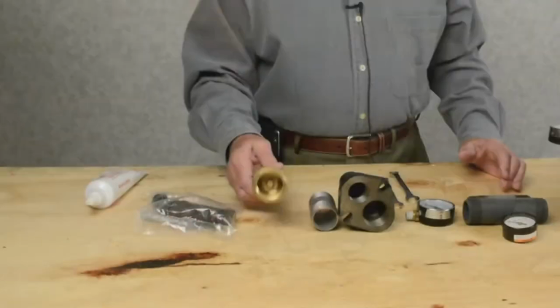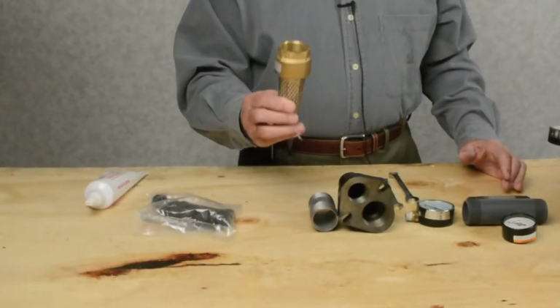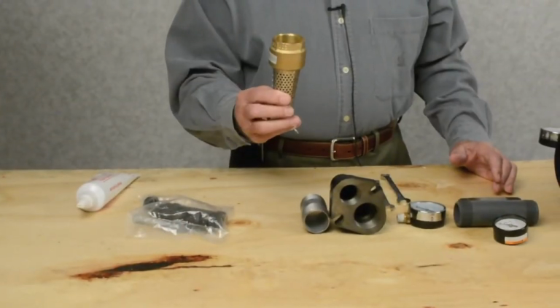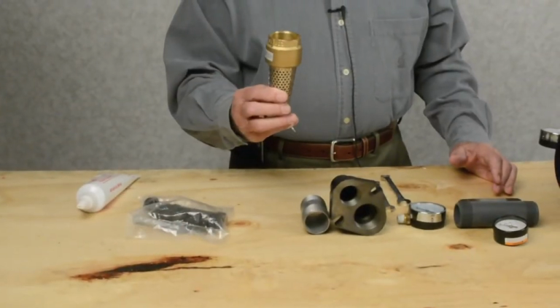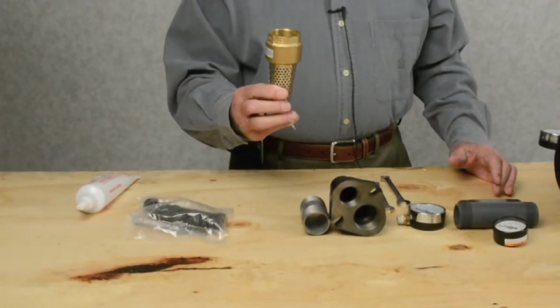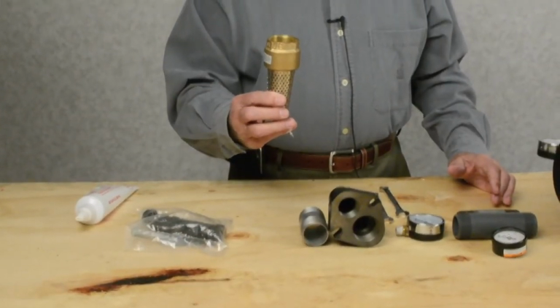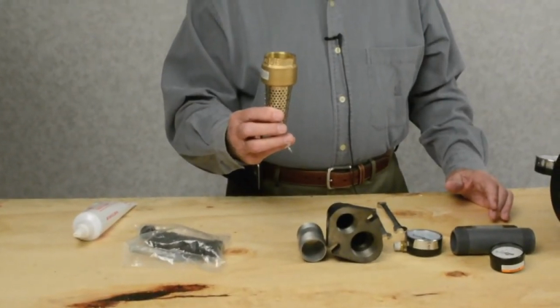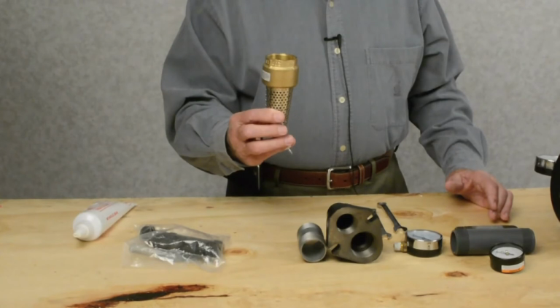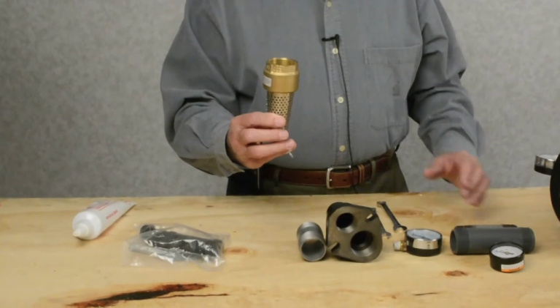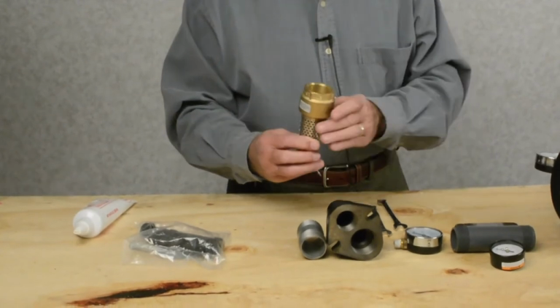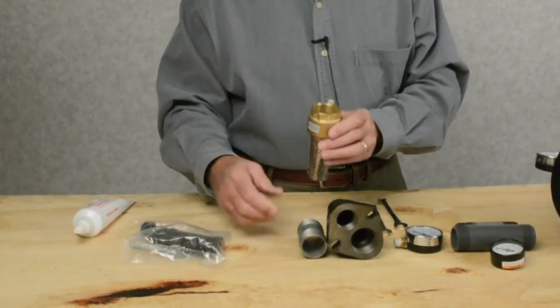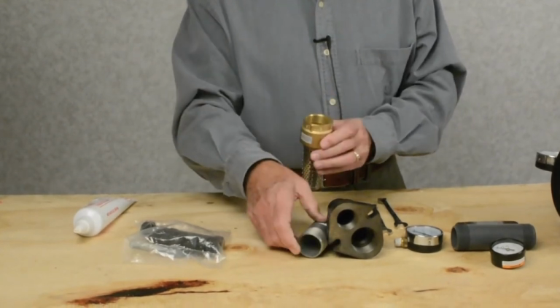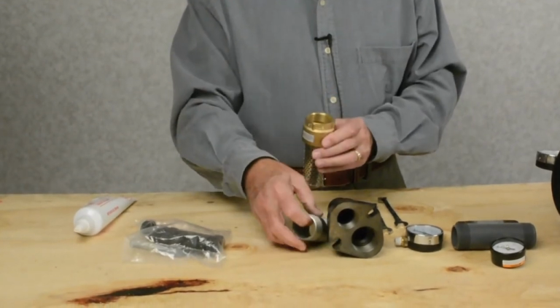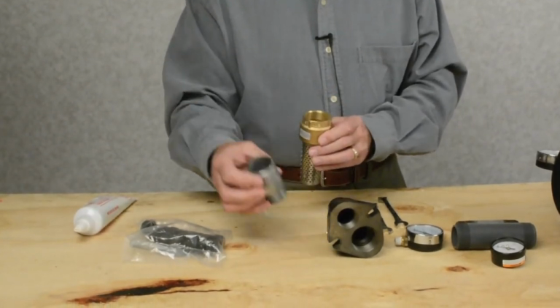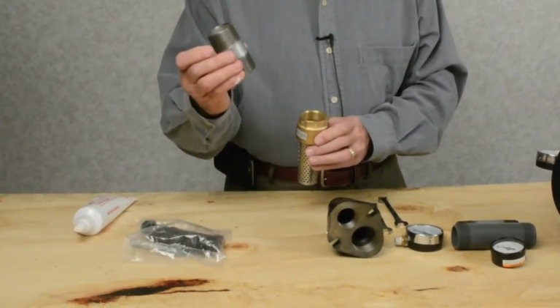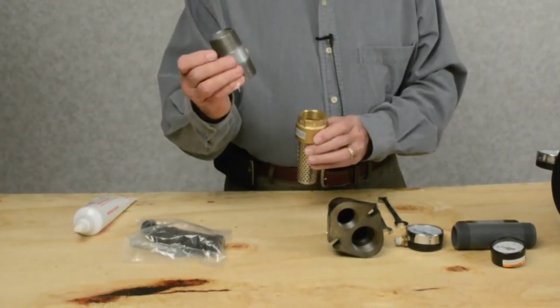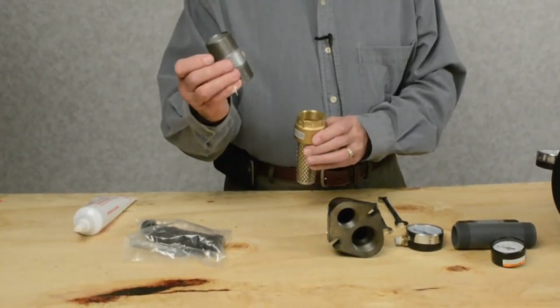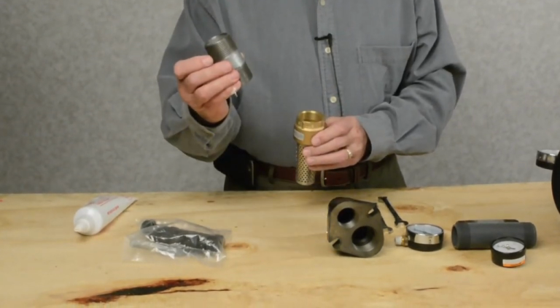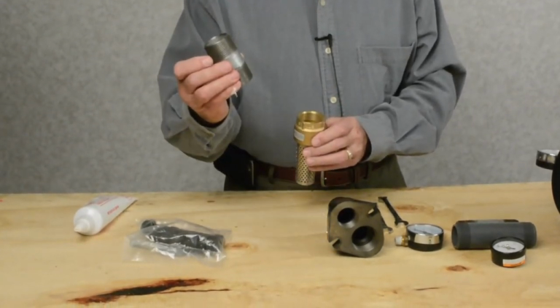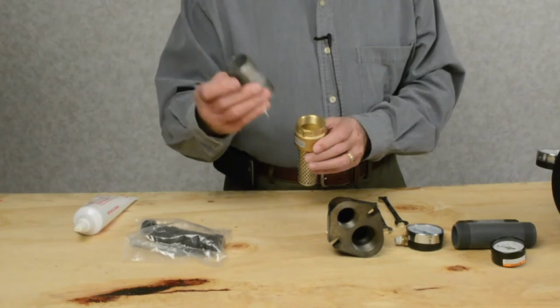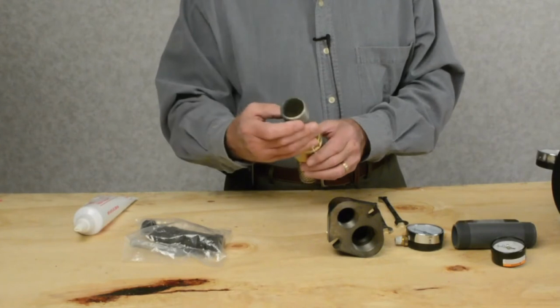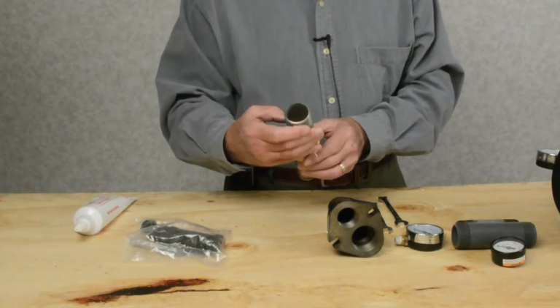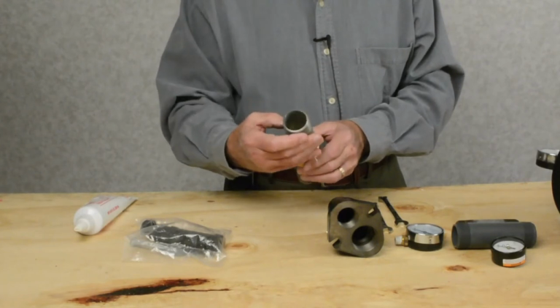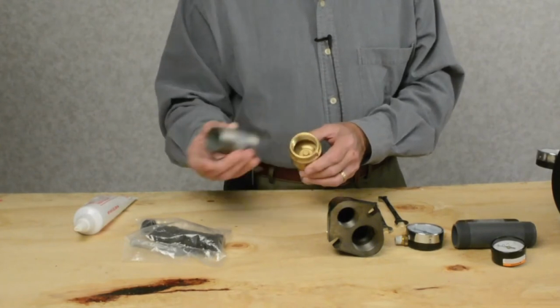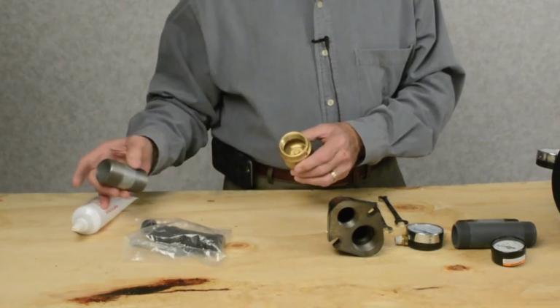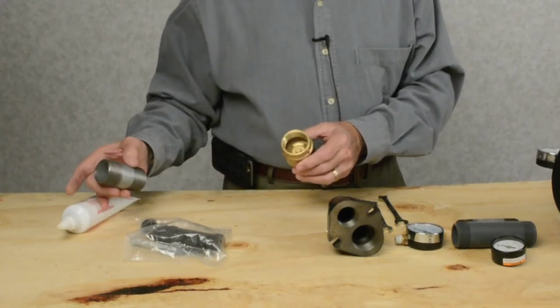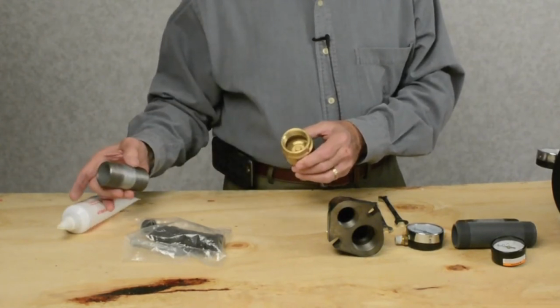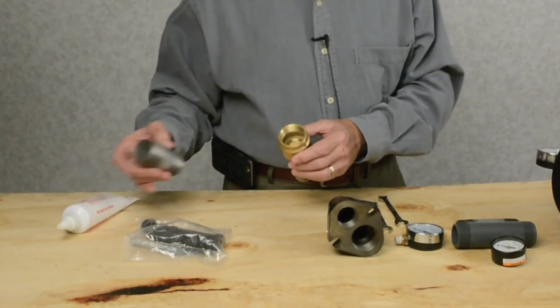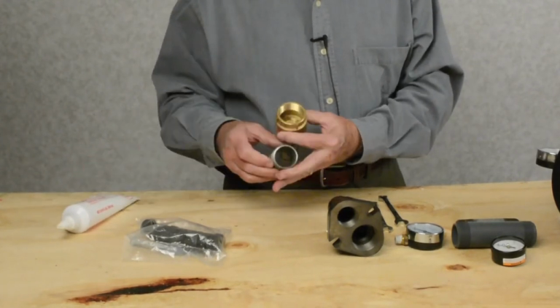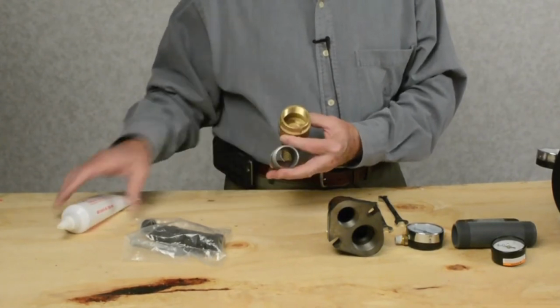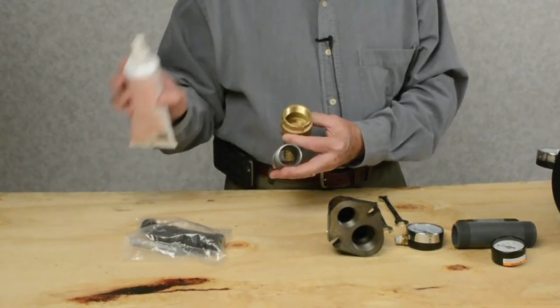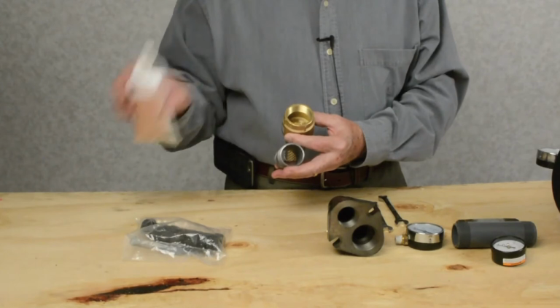First of all, you're going to have a foot valve. You'll have an inch and a quarter nipple that will thread in to this foot valve. Use your thread sealant on that.